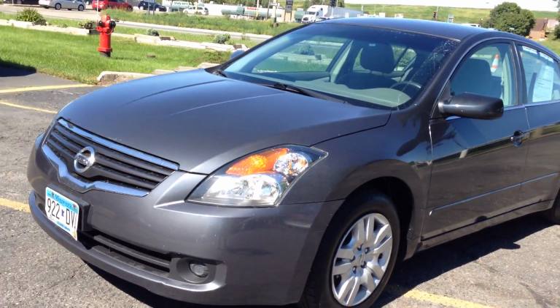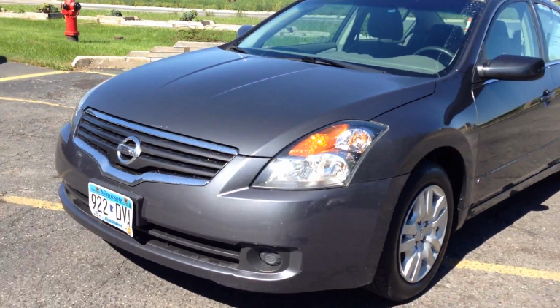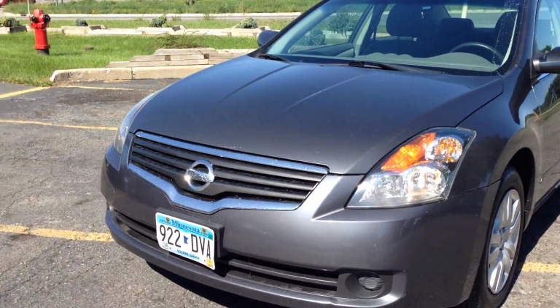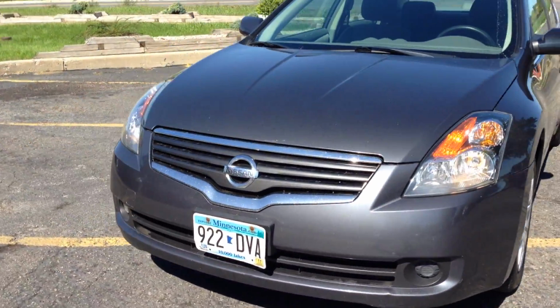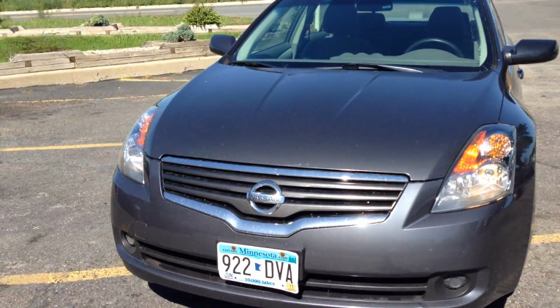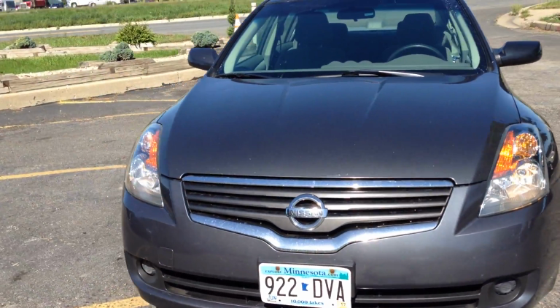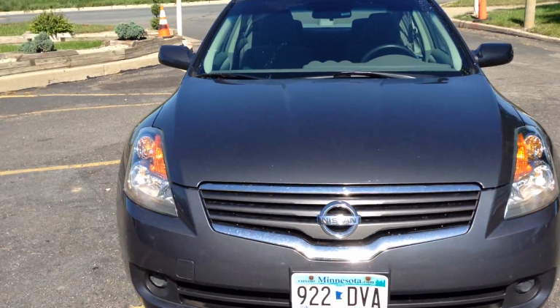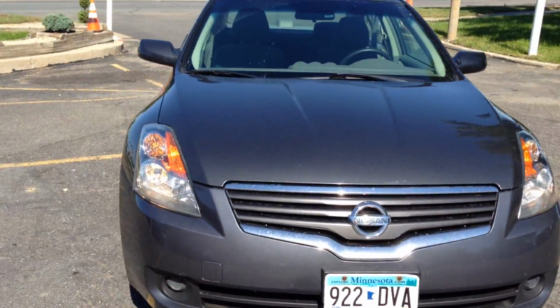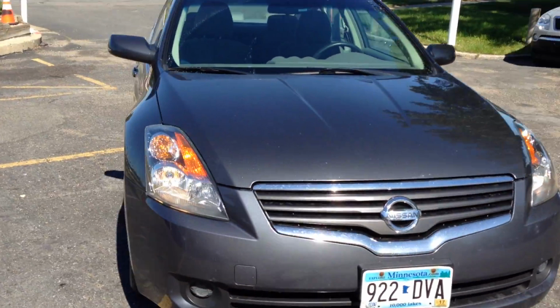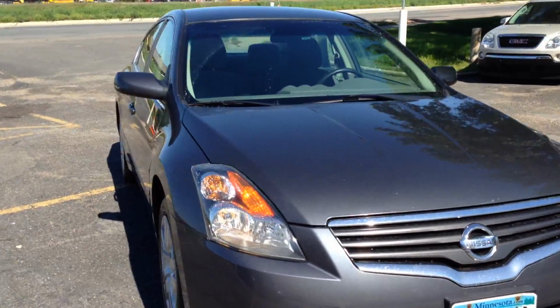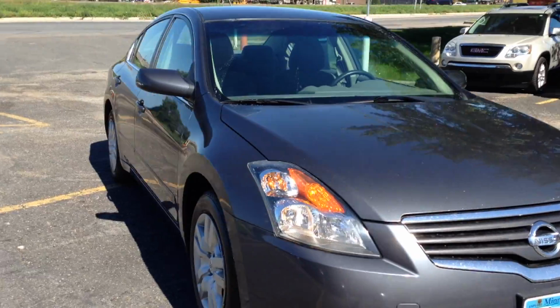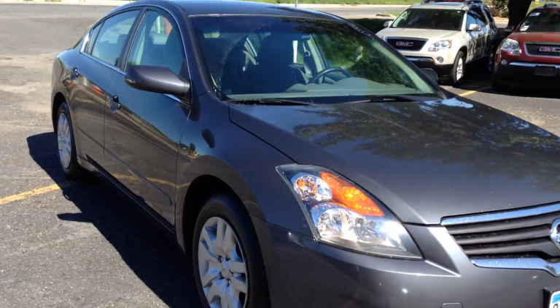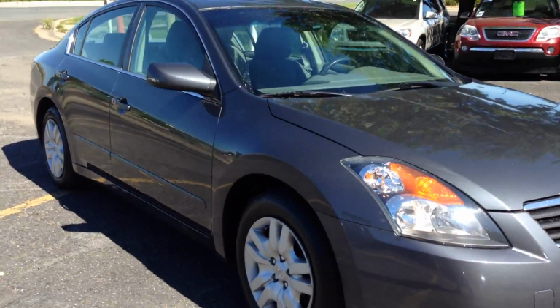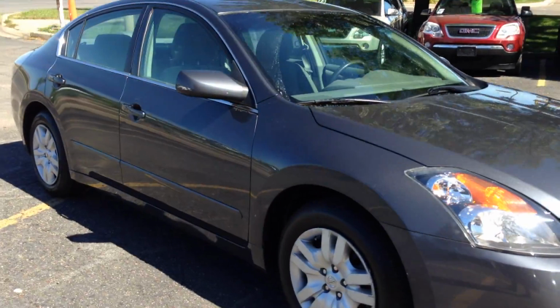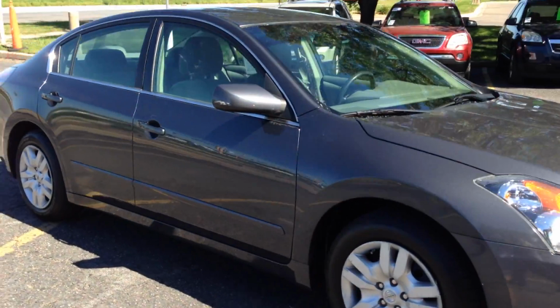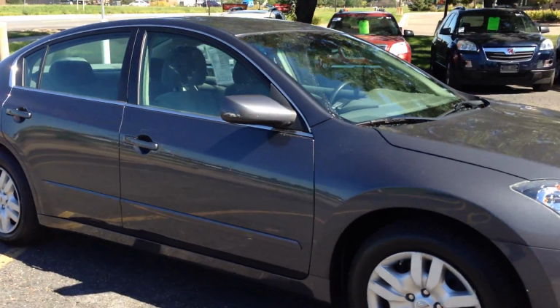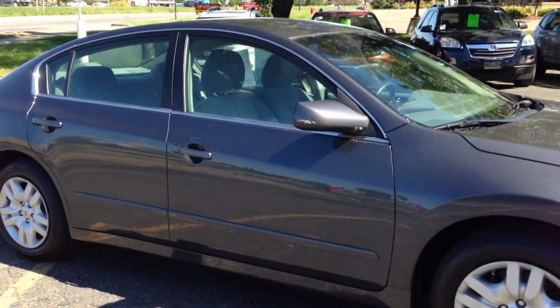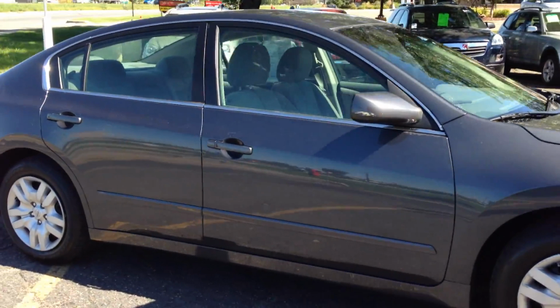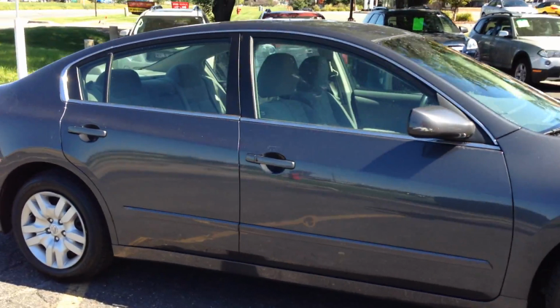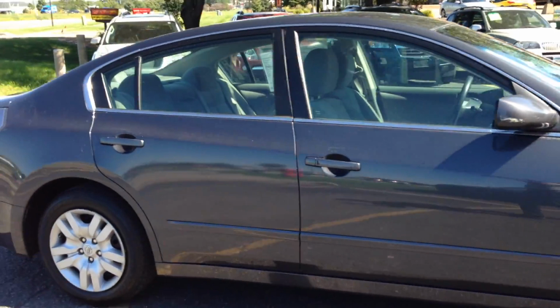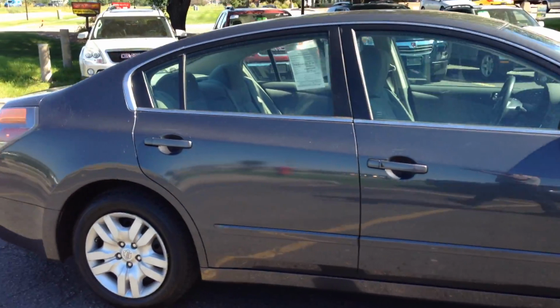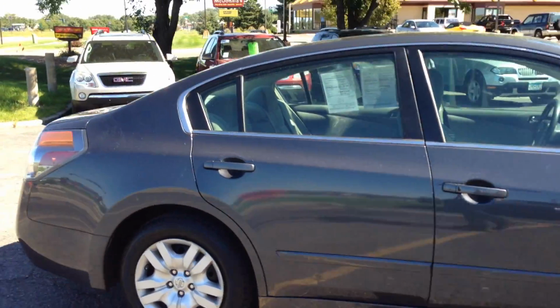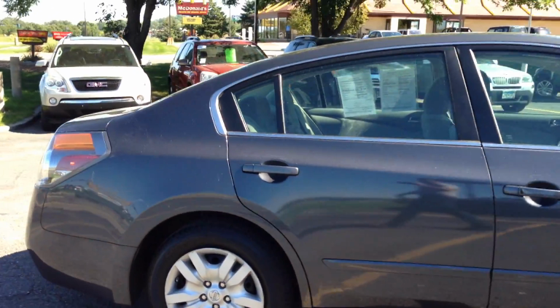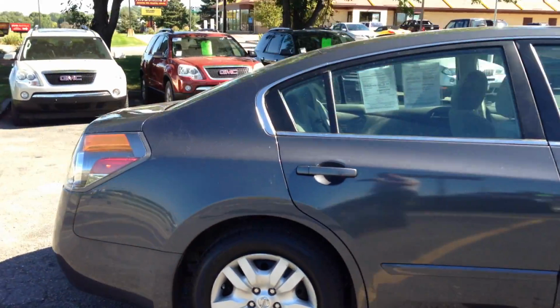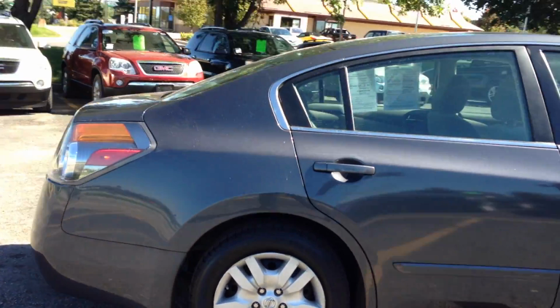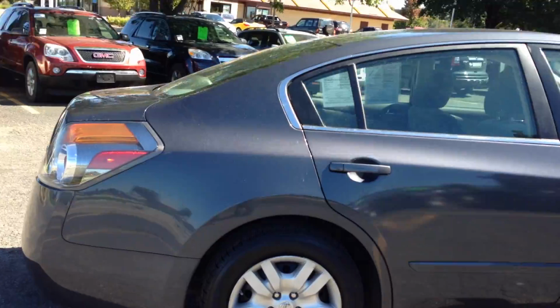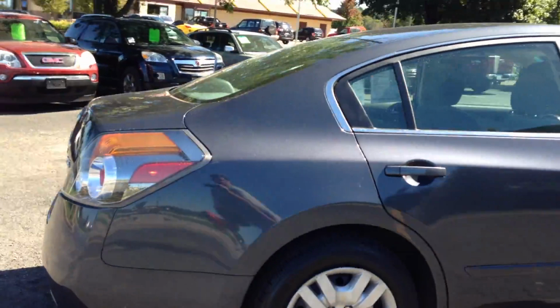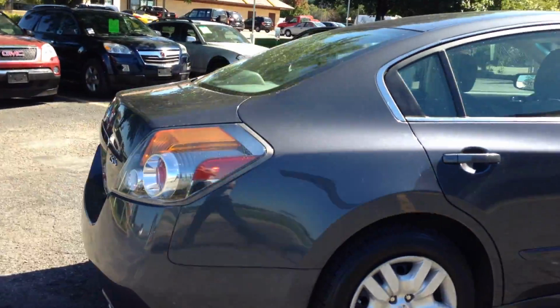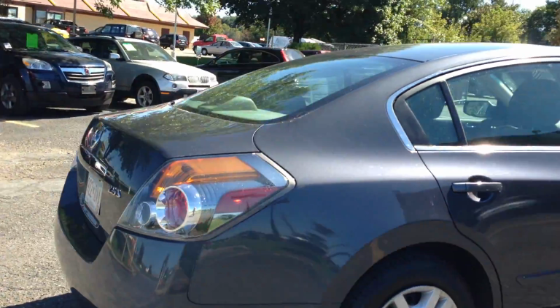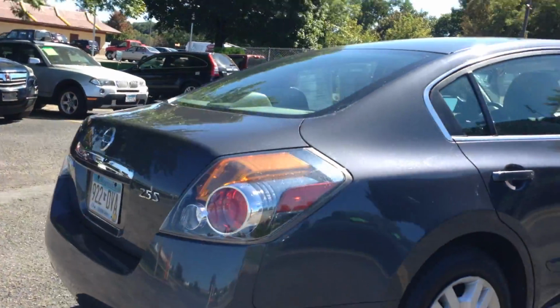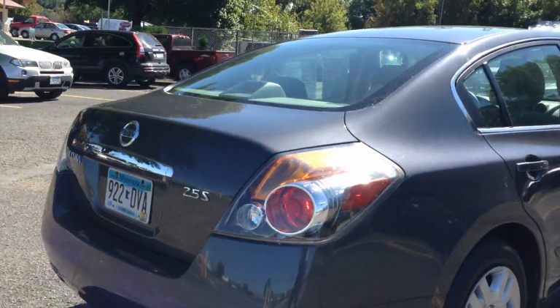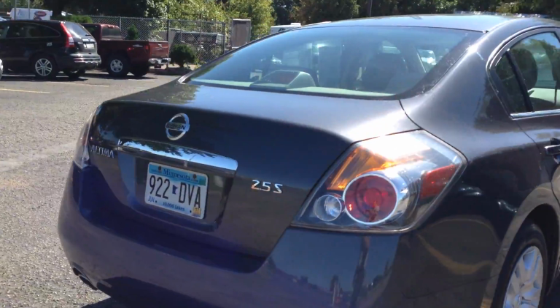Here today we have this 2009 Nissan Altima, this is a 2.5 S, 4 cylinder, excellent fuel economy, beautiful condition, clean title vehicle.